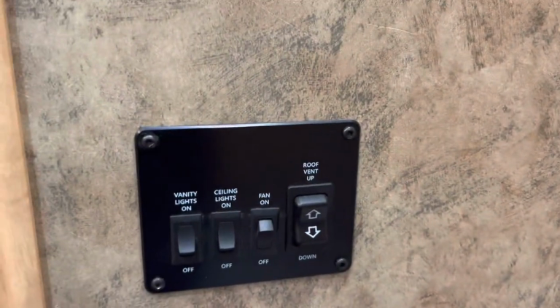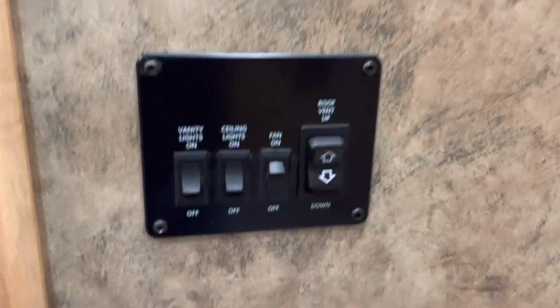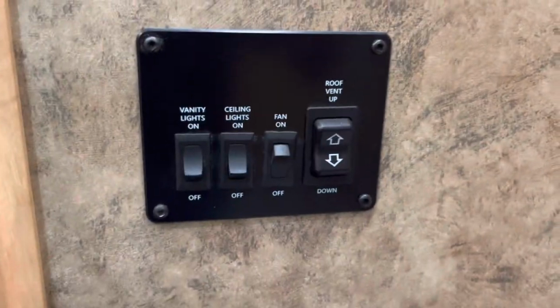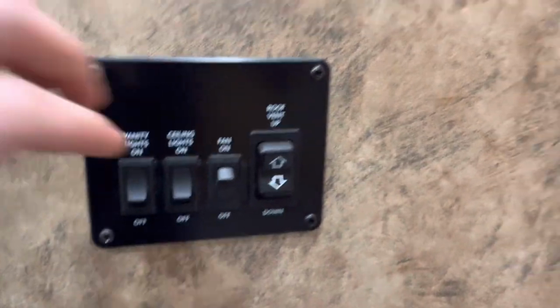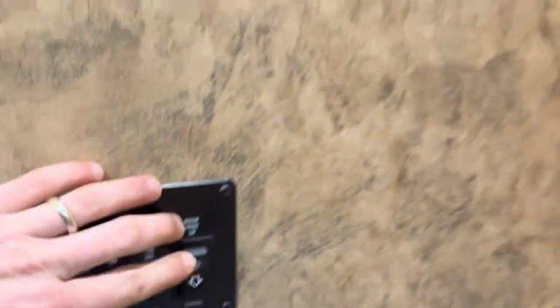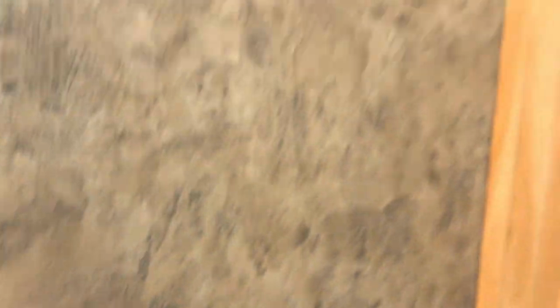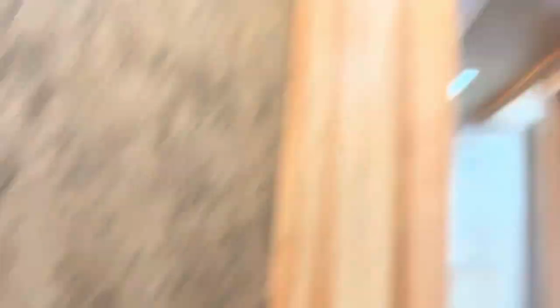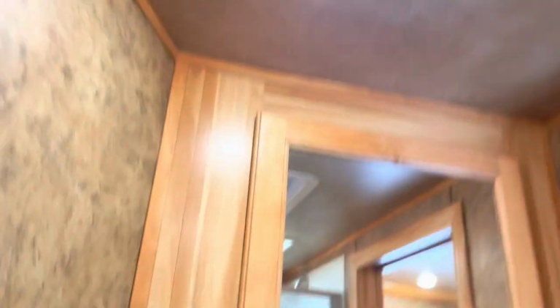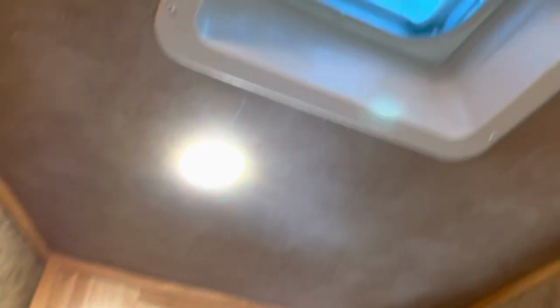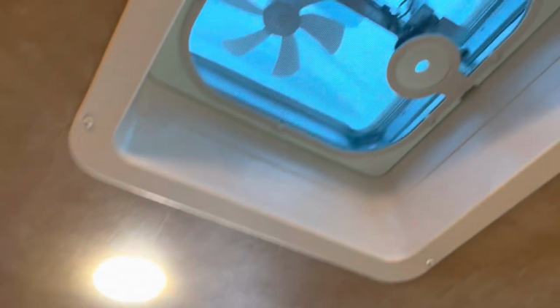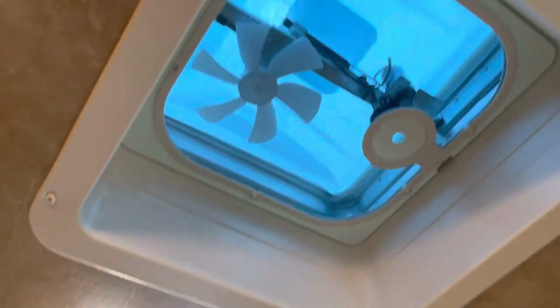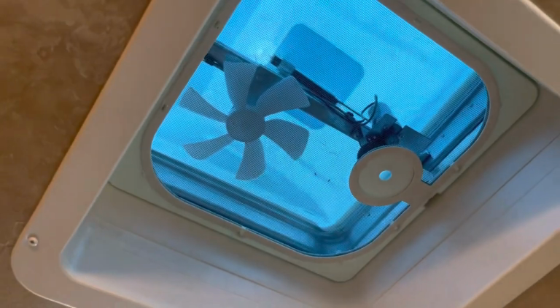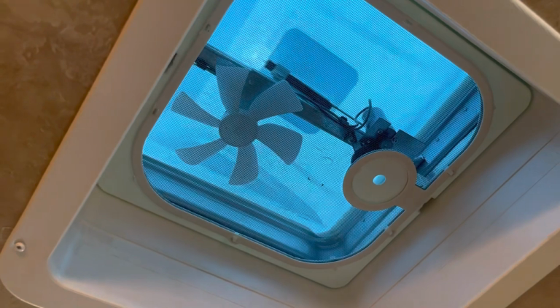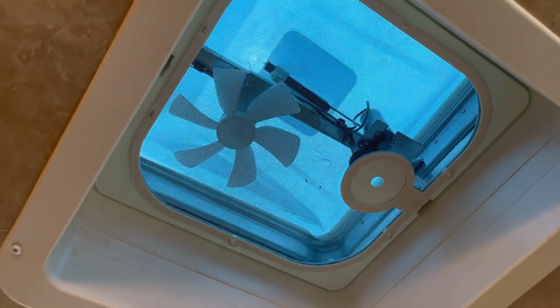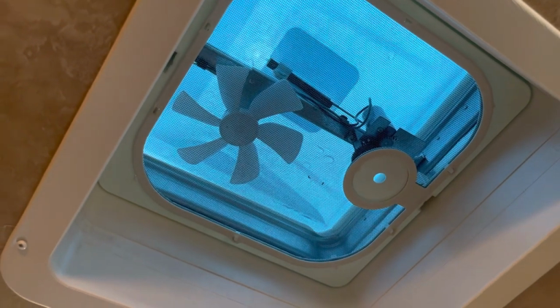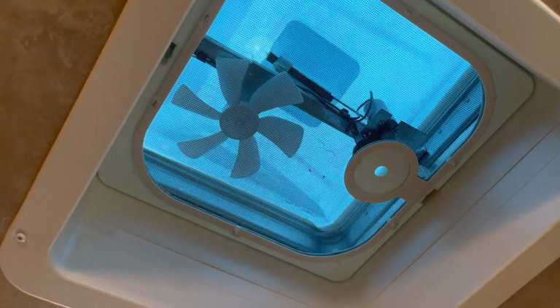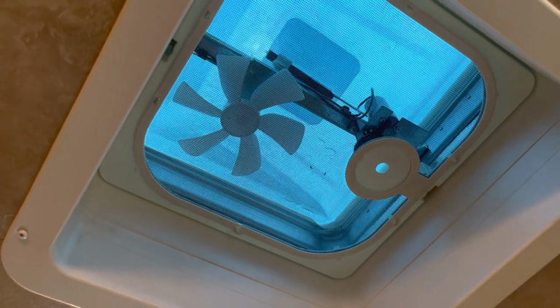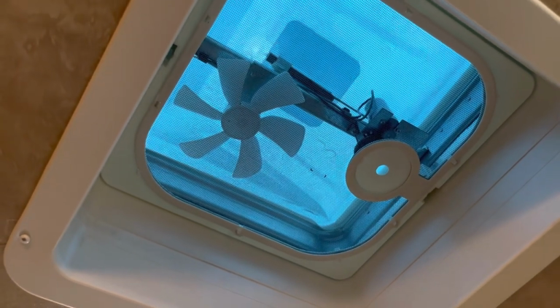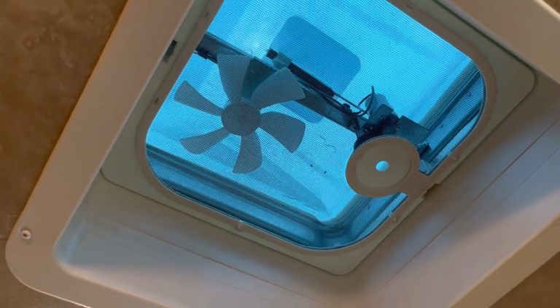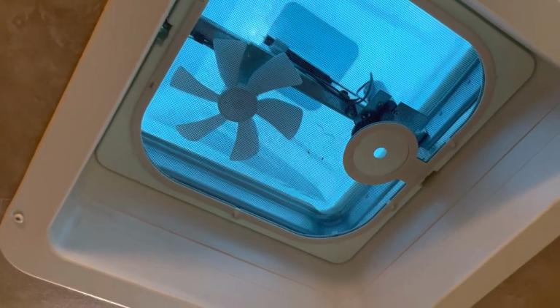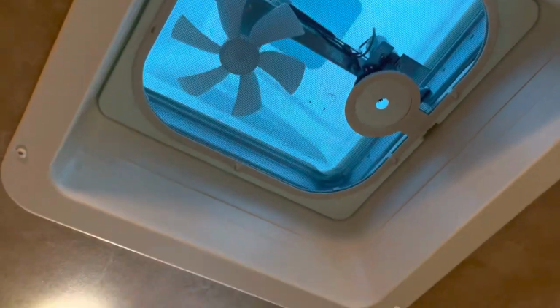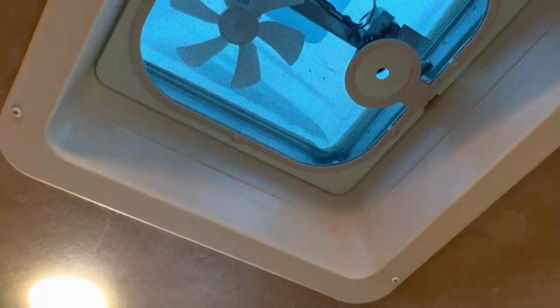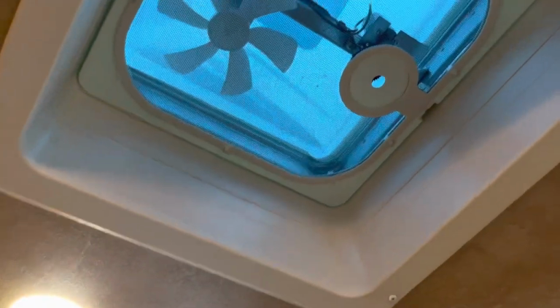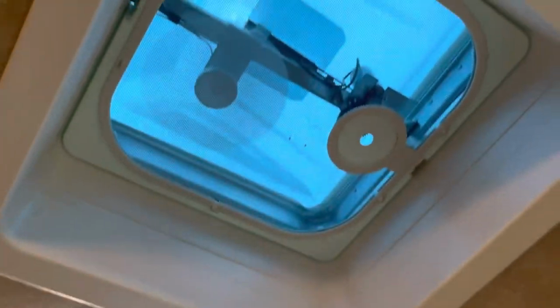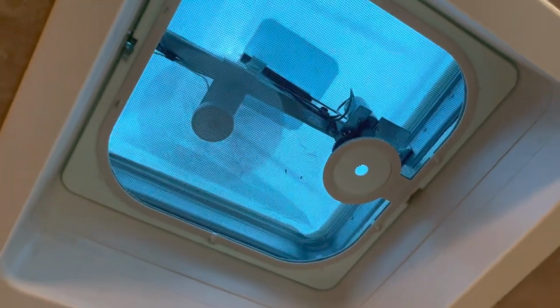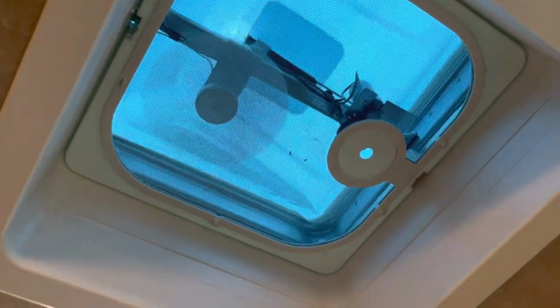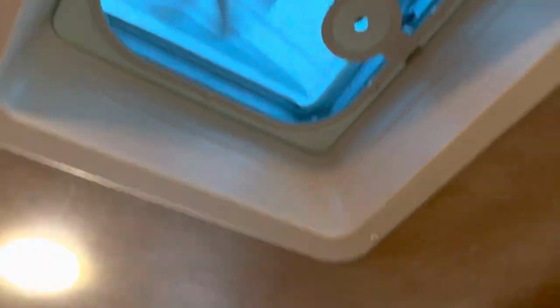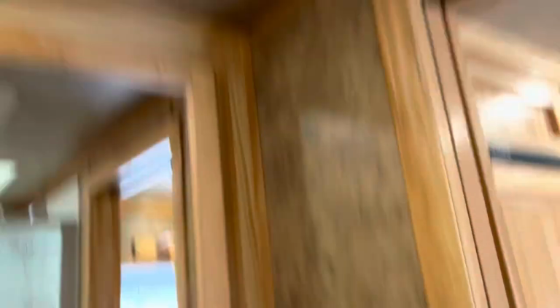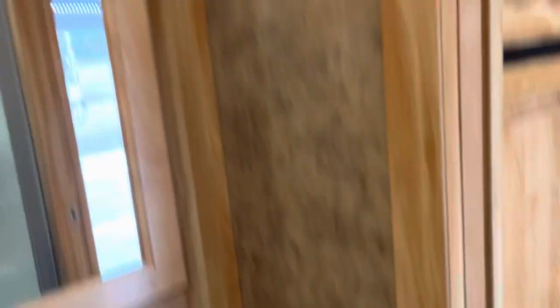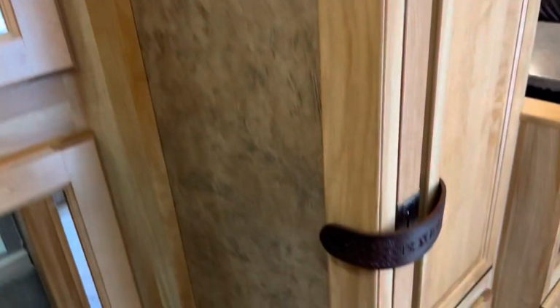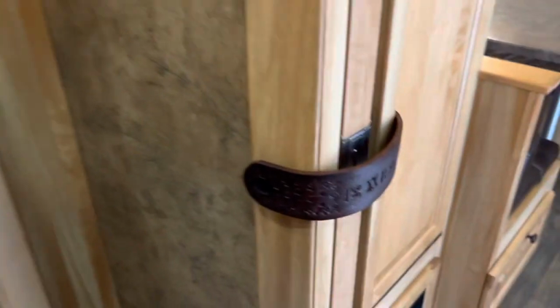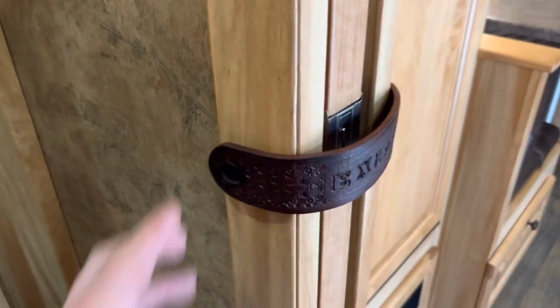There's a power vent inside, and the trailer also has a fan. There's a sliding pocket door going into the bathroom.